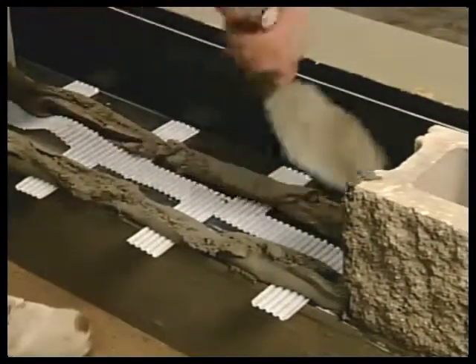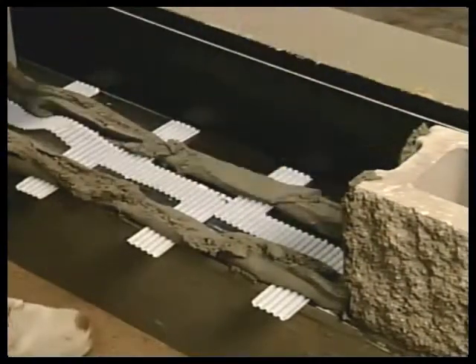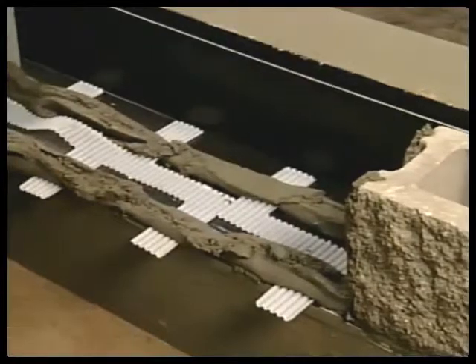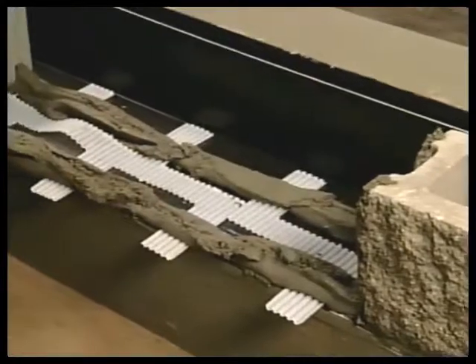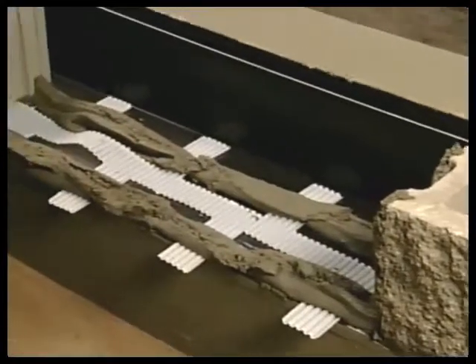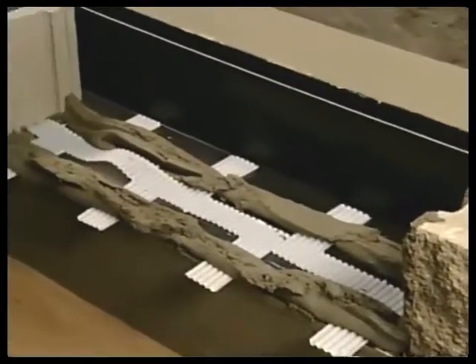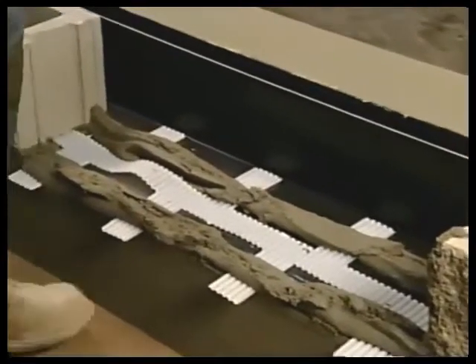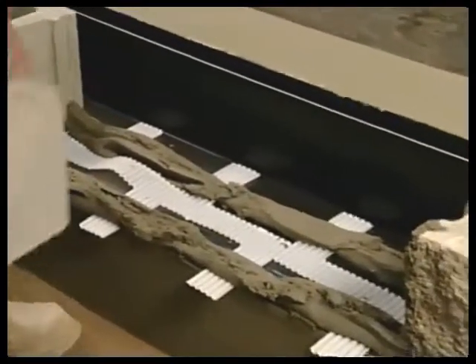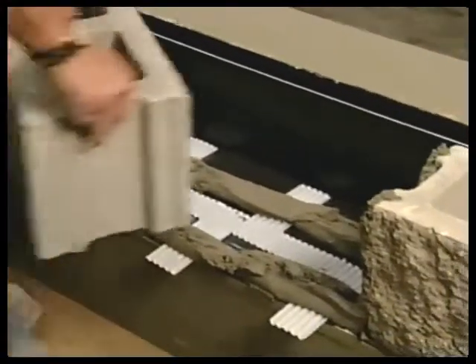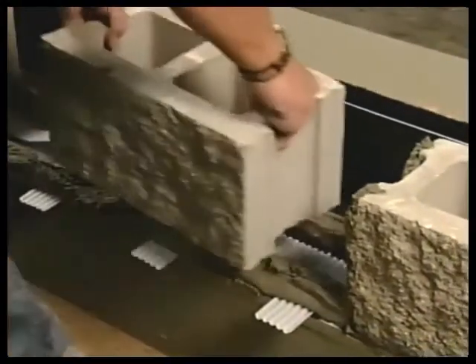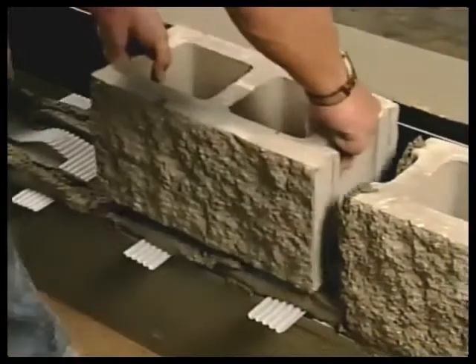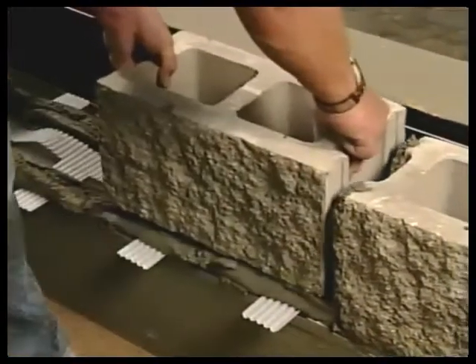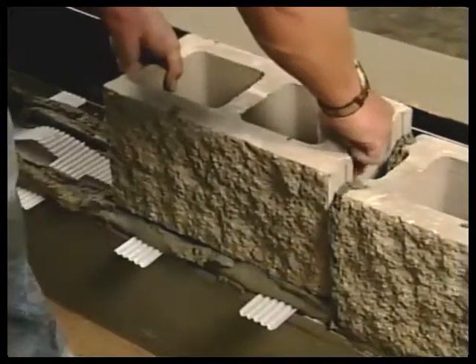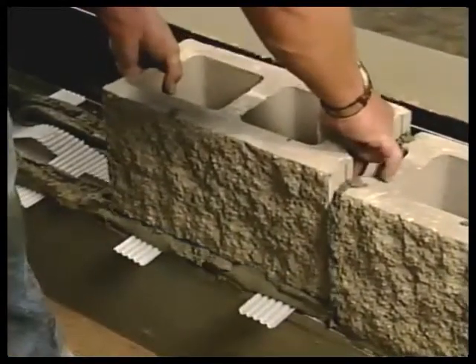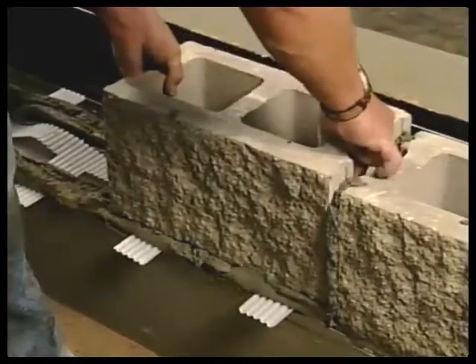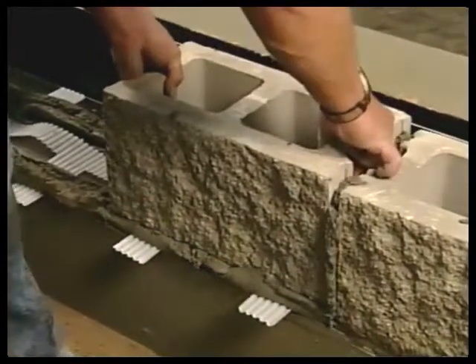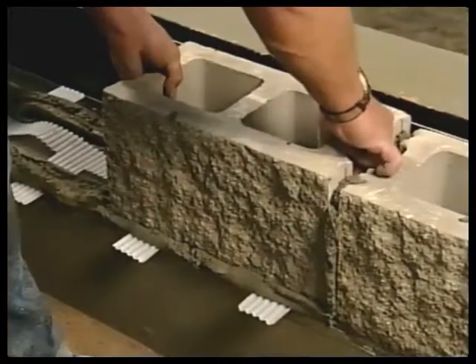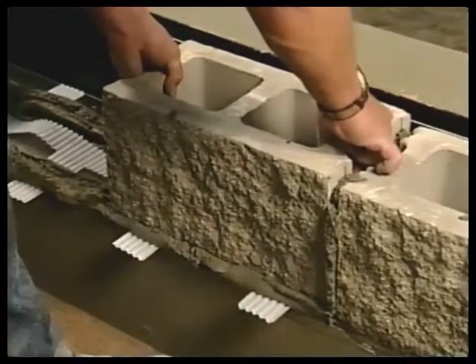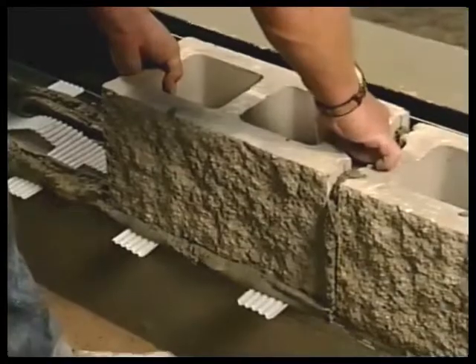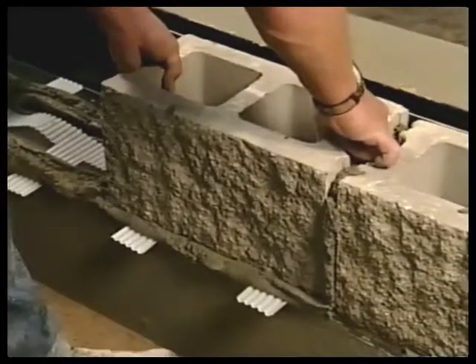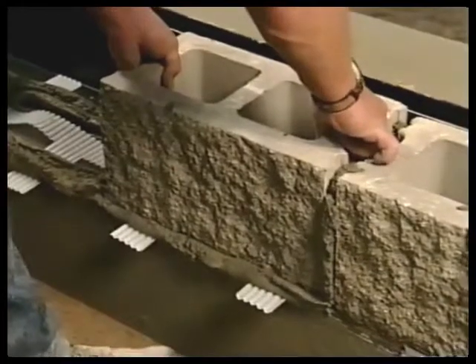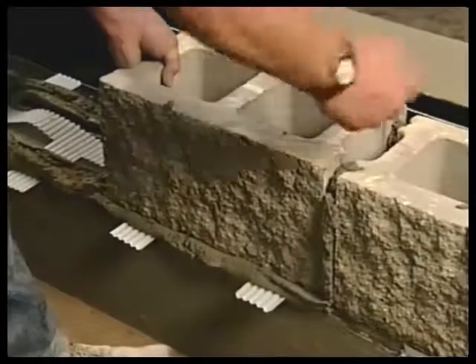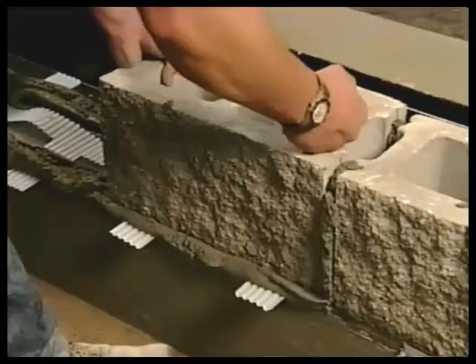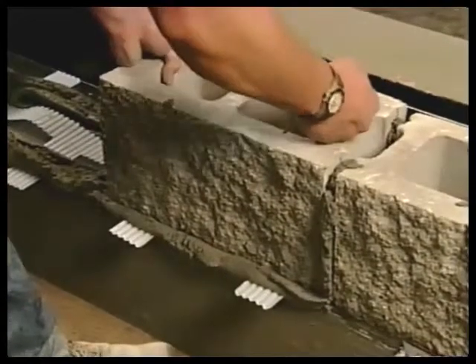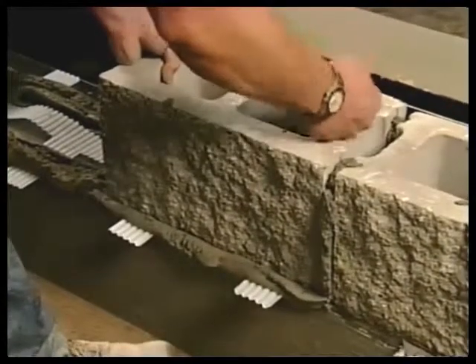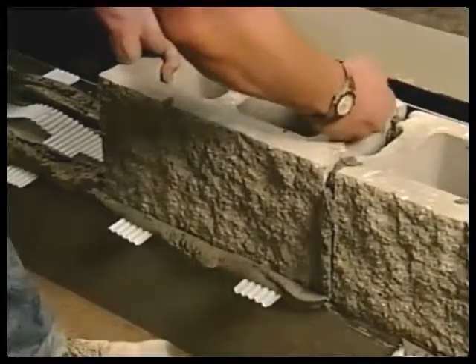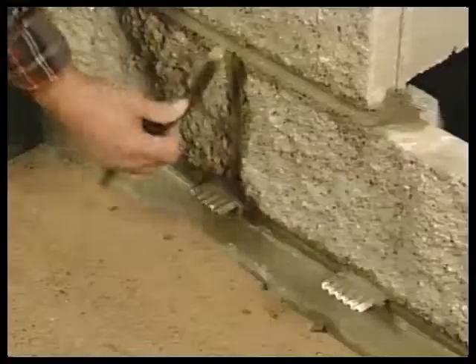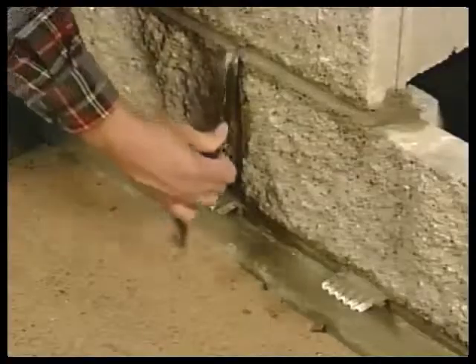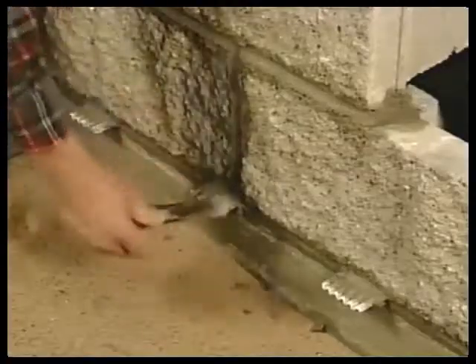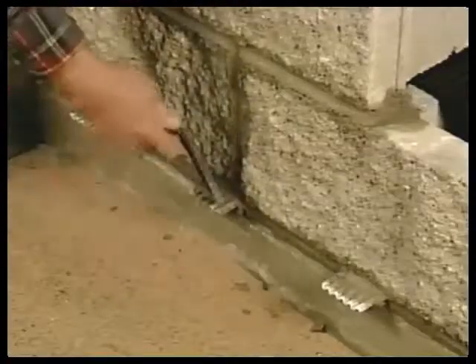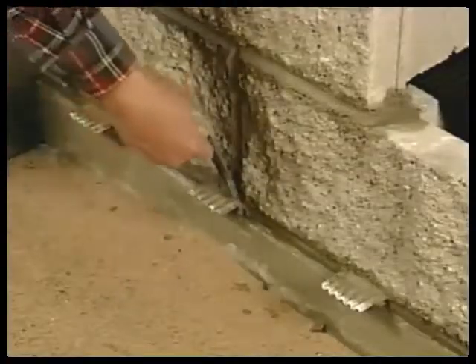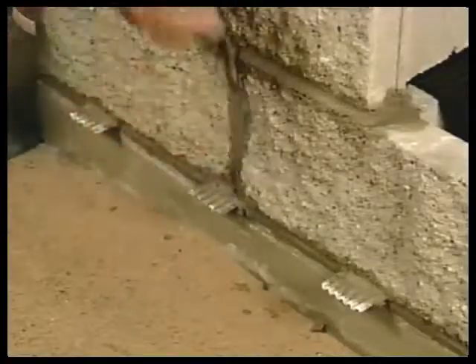Apply bed joint of mortar. Install masonry units on bed of mortar following normal installation procedures. Tool and finish mortar joints.